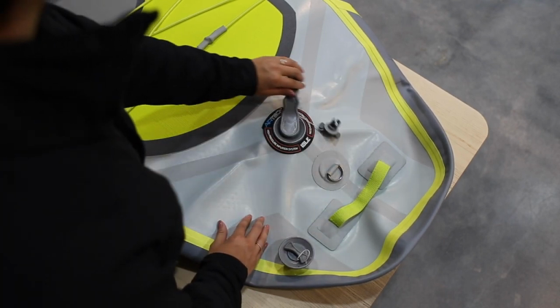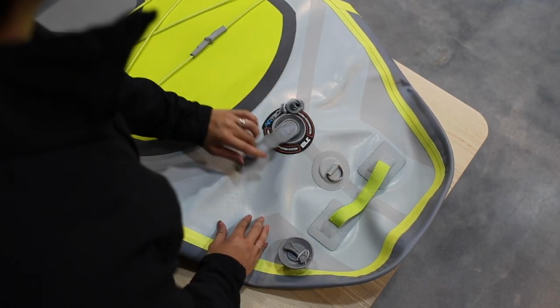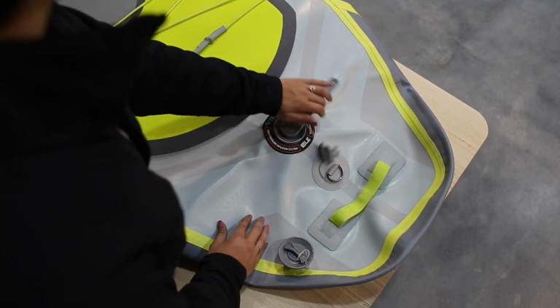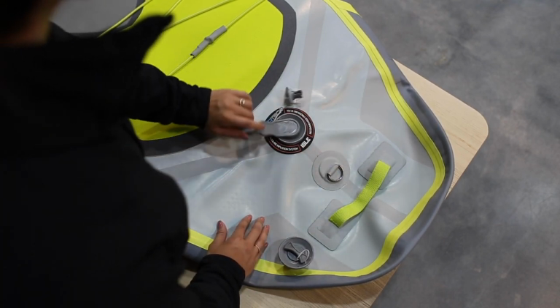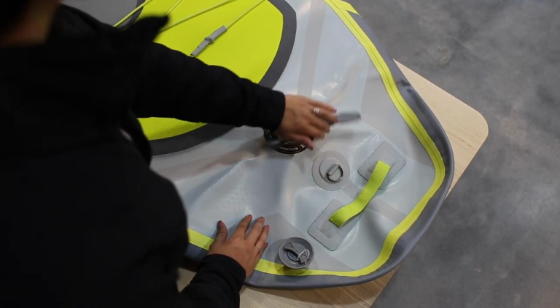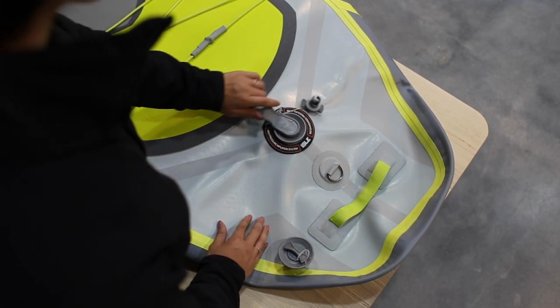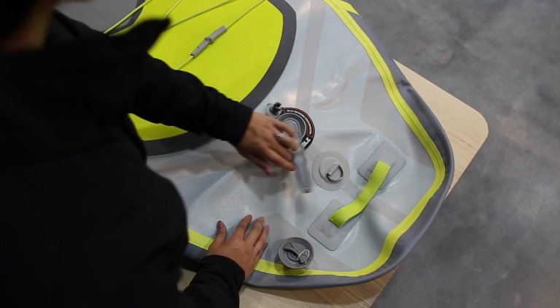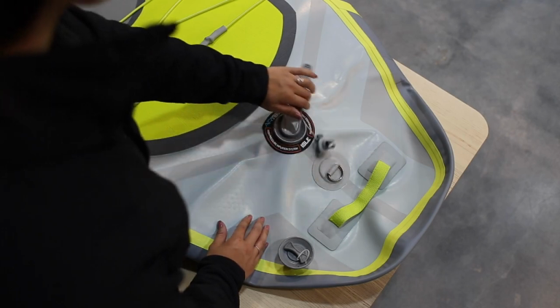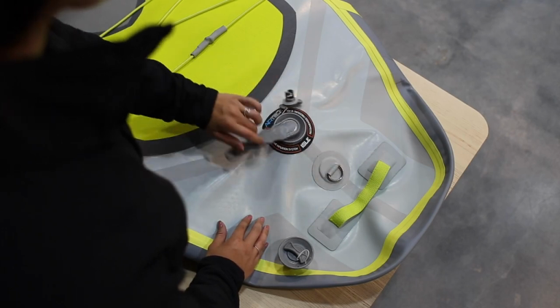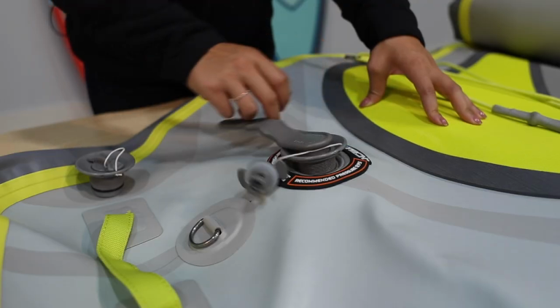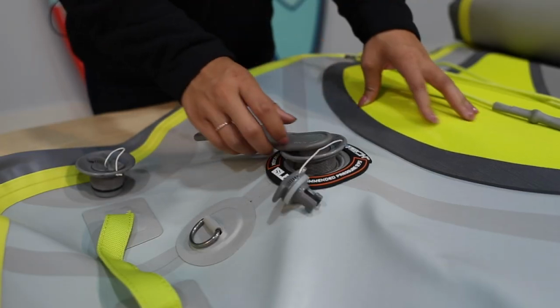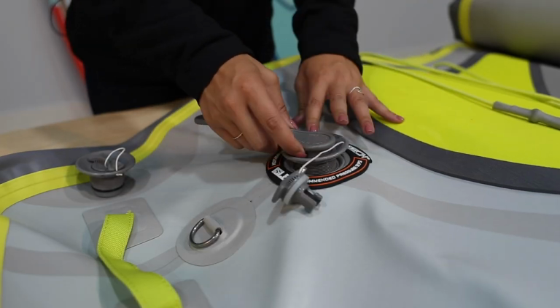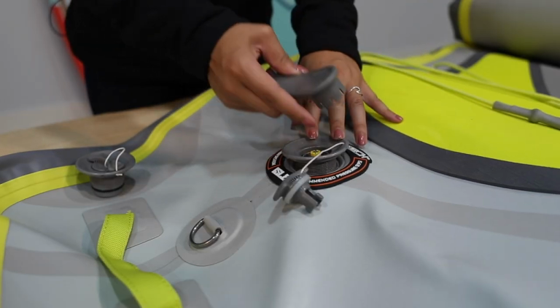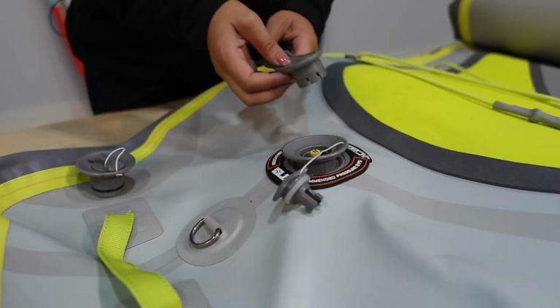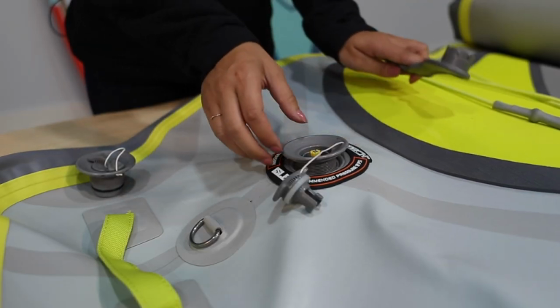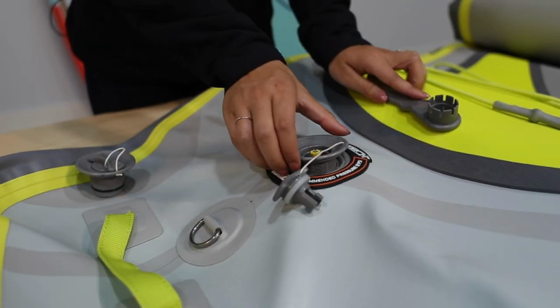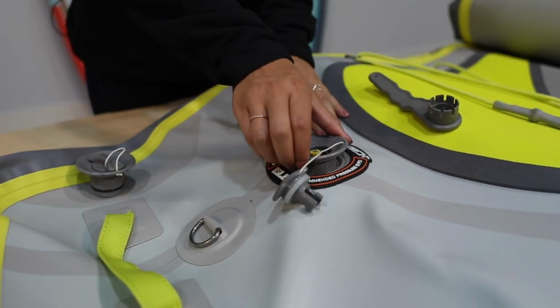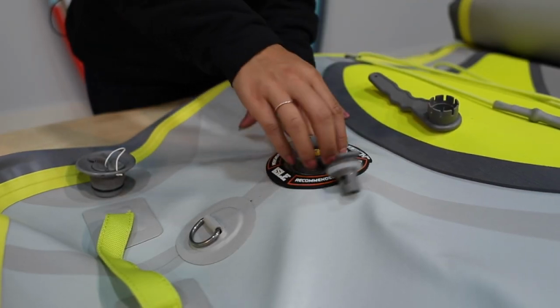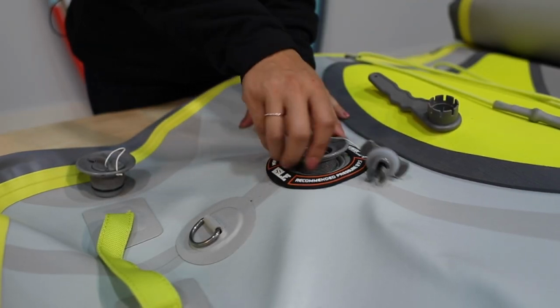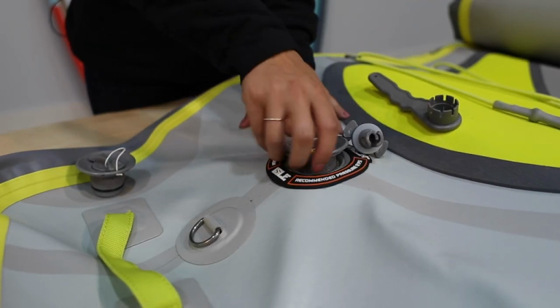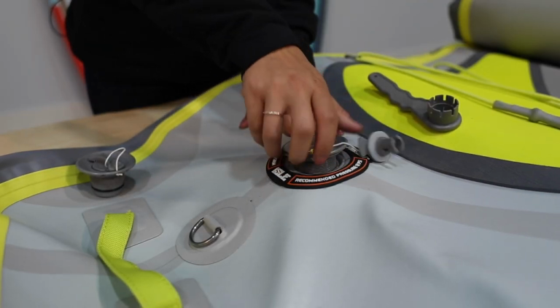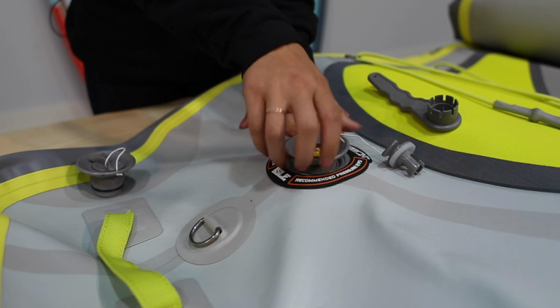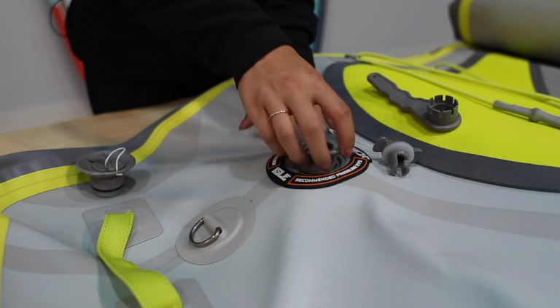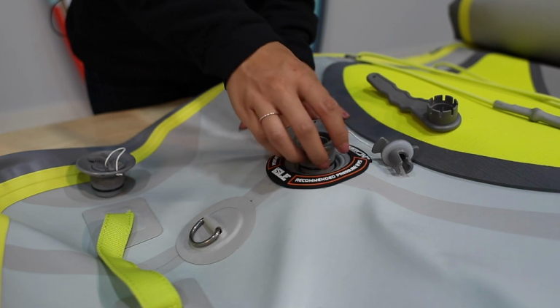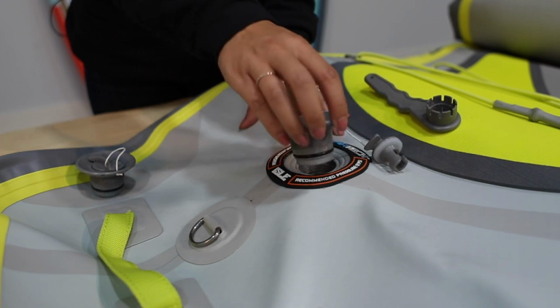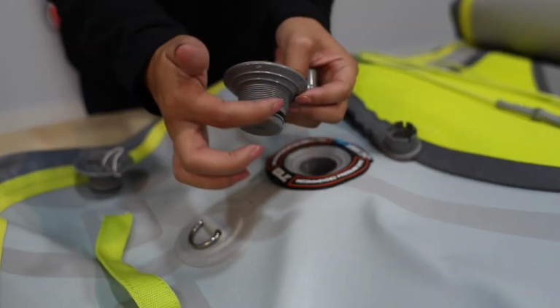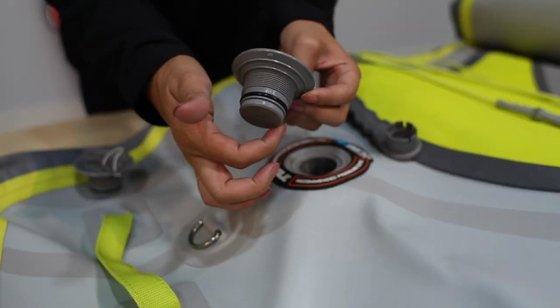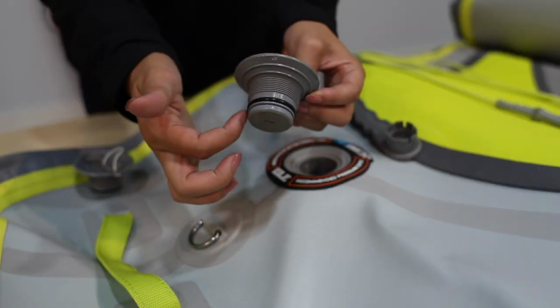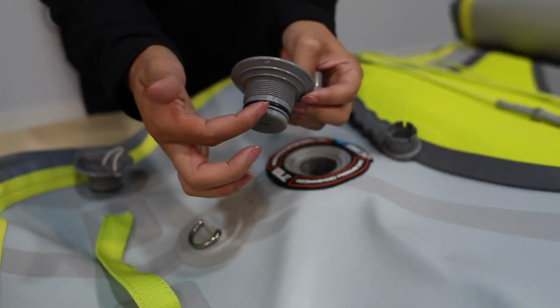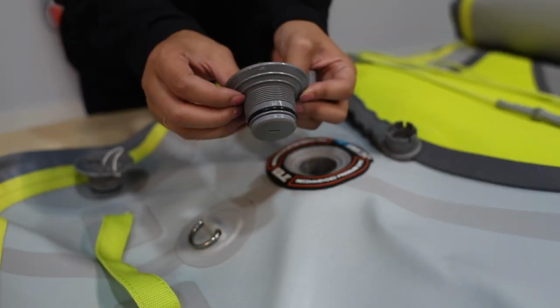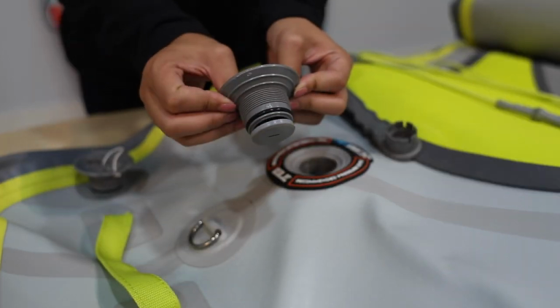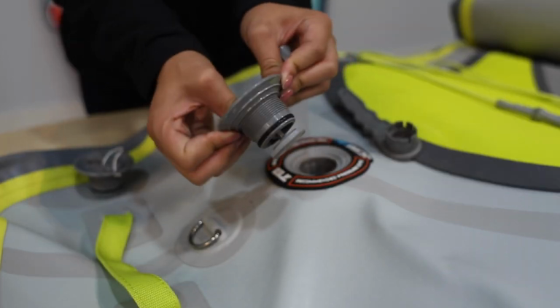To remove the valve, you'll be twisting counterclockwise. Once the valve is removed, check the rubber ring to make sure that it is in the correct position, tight around the valve, and that there is no debris in the way.